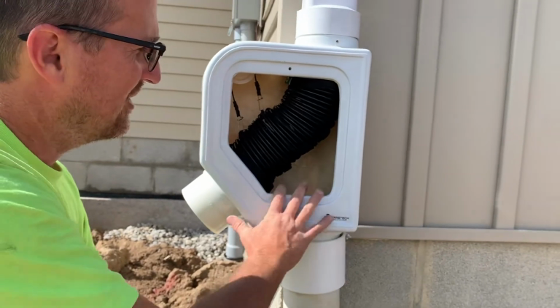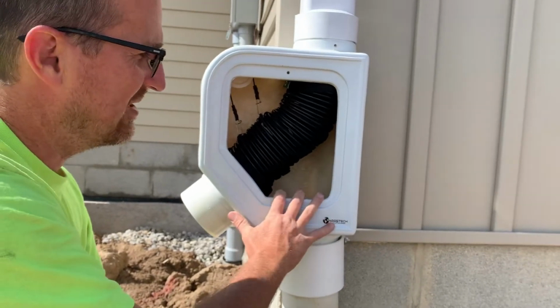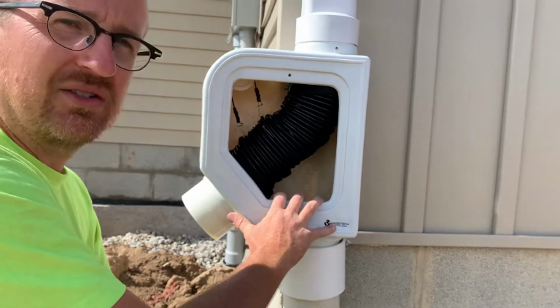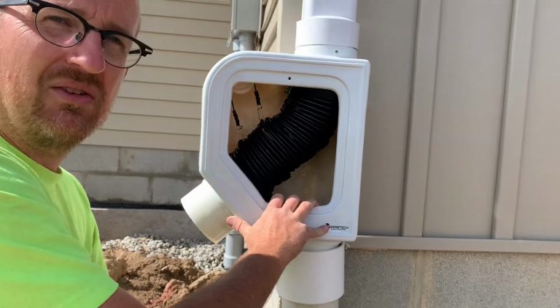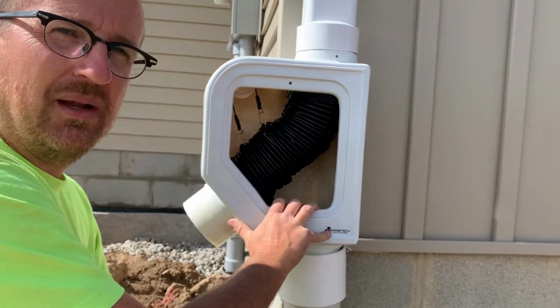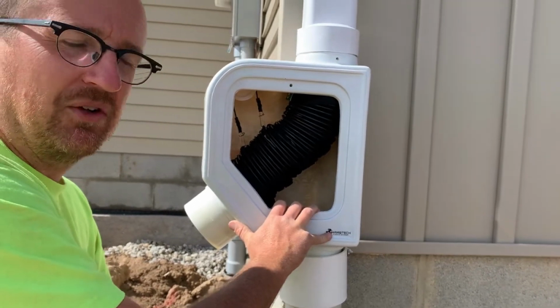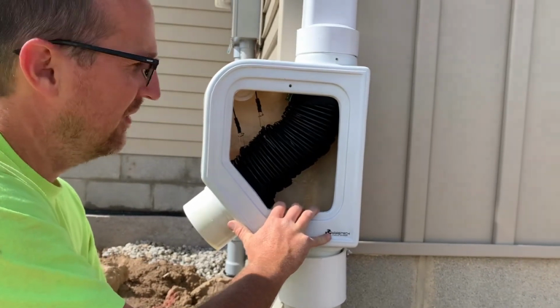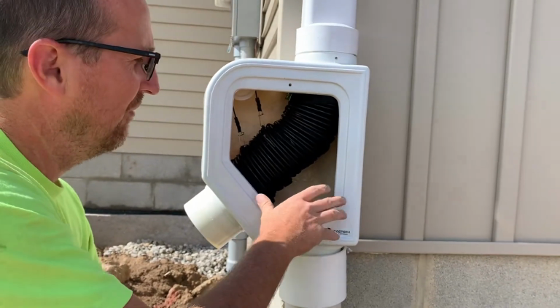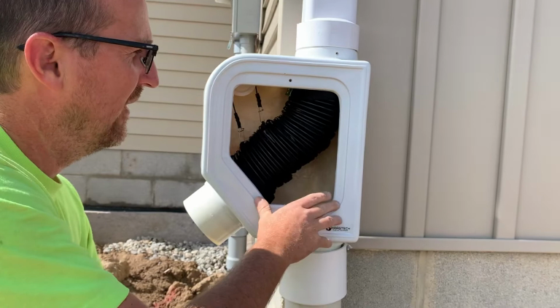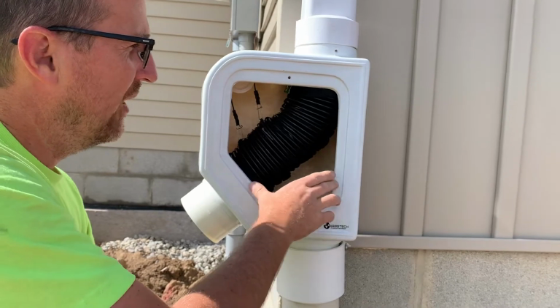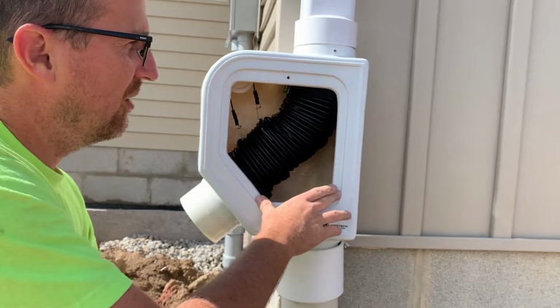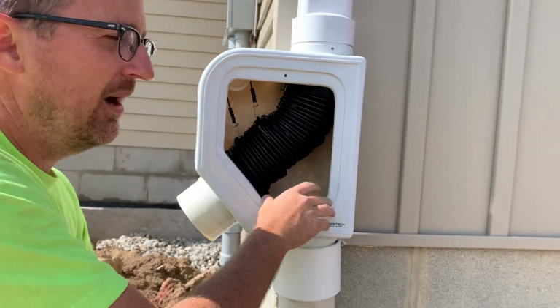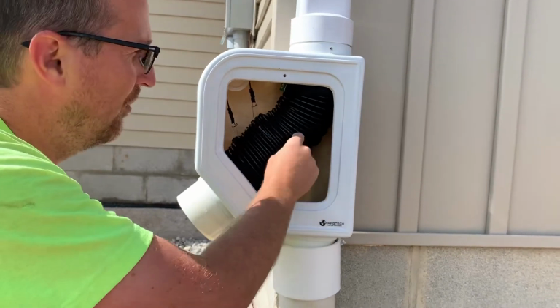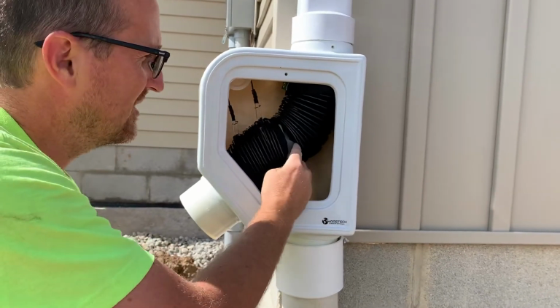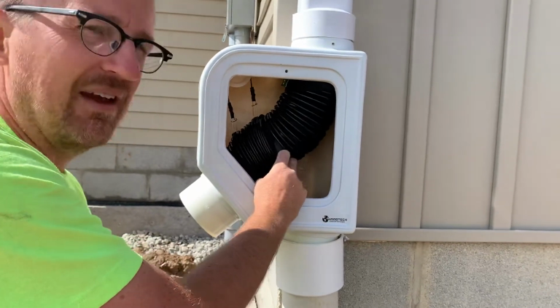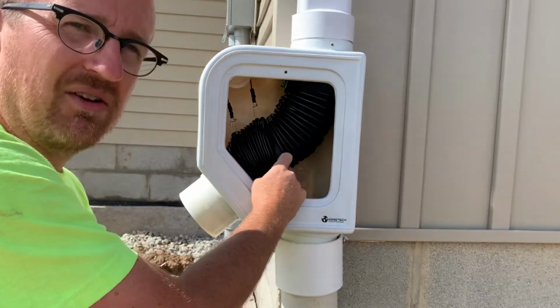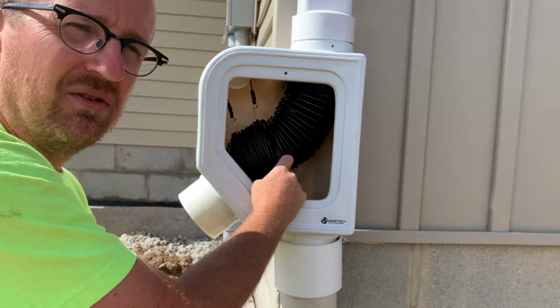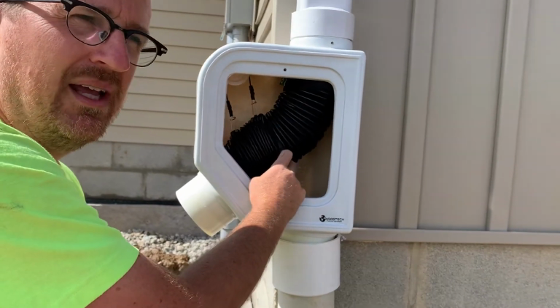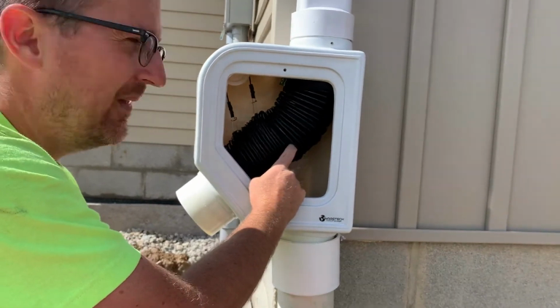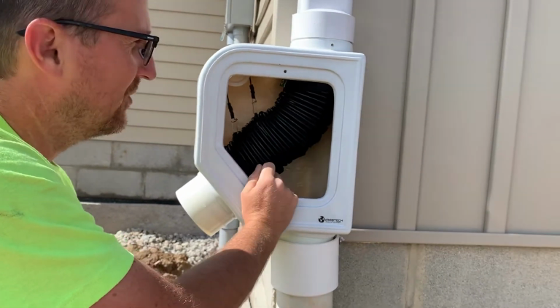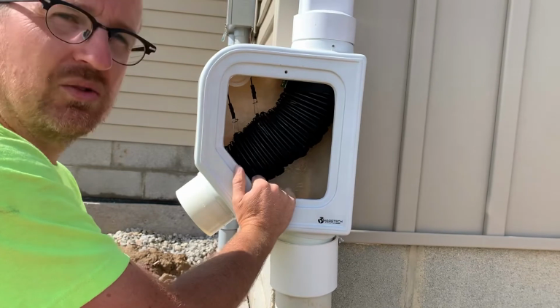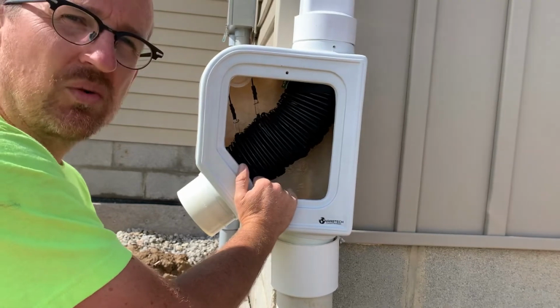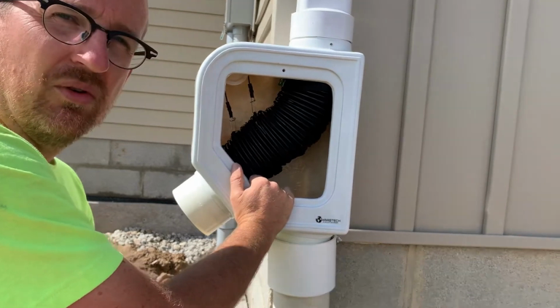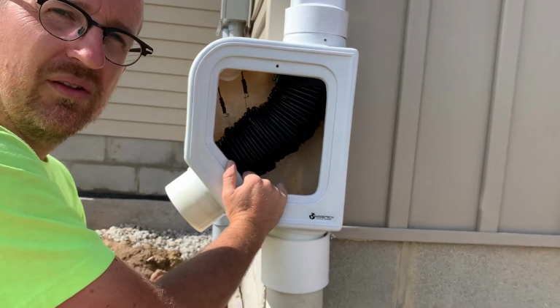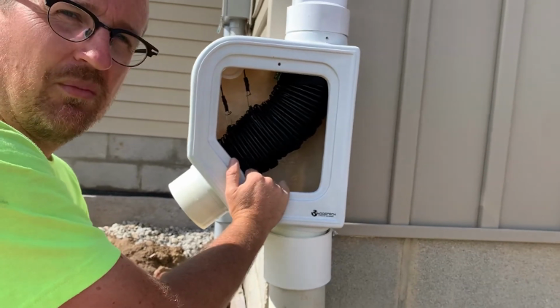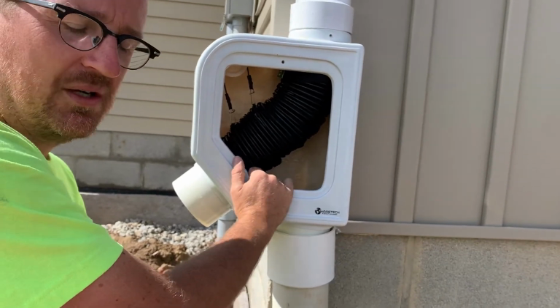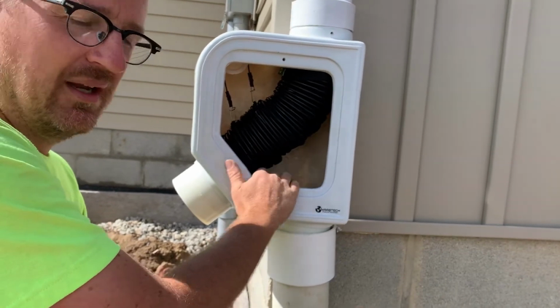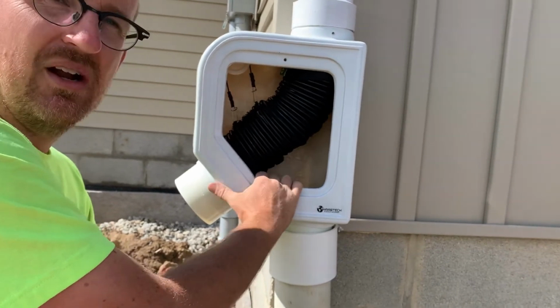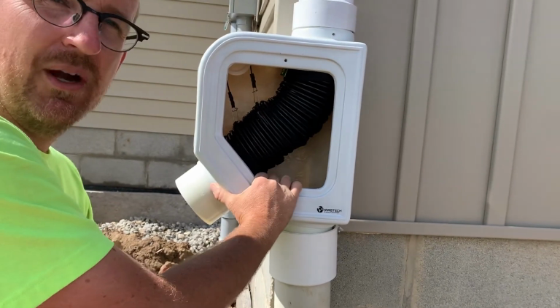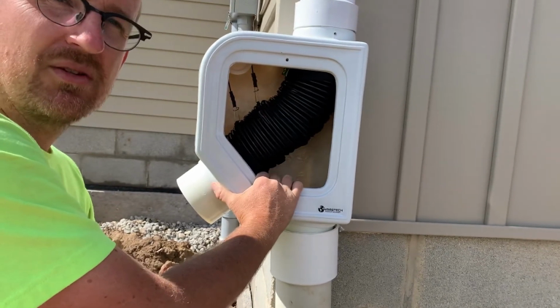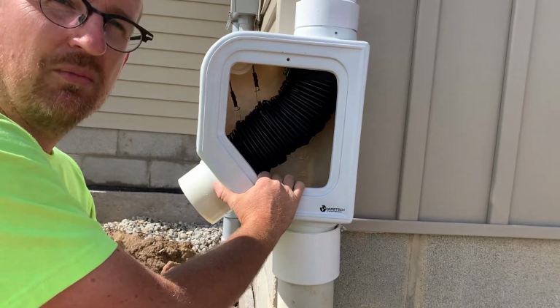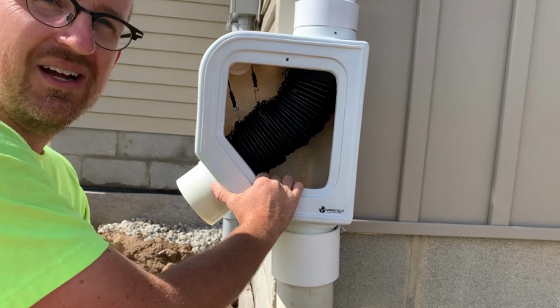Again, this is the Mondulin single outlet filter. It will filter rainwater to about a 70 micron level, and it'll filter 1,200 square feet of roof. Thanks so much for watching. Again, Jonathan from Rain Brothers, rainbrothers.com.